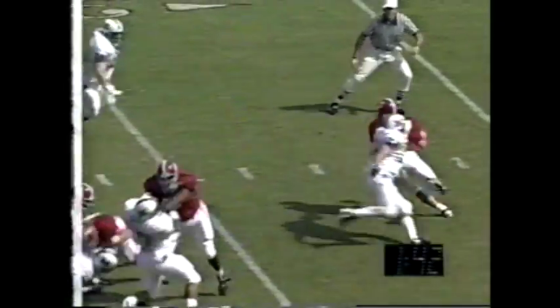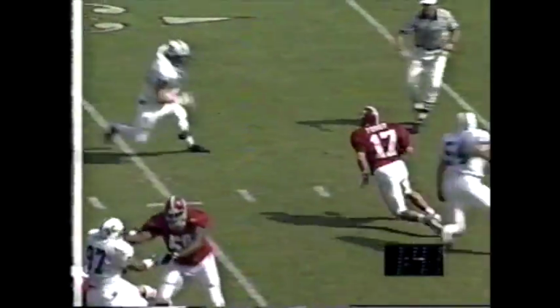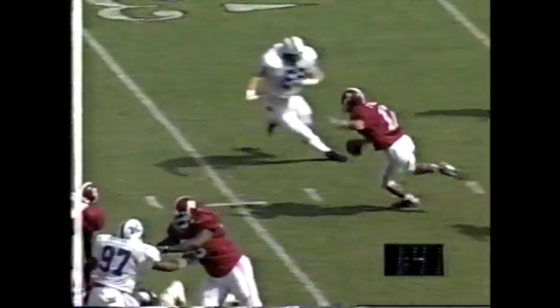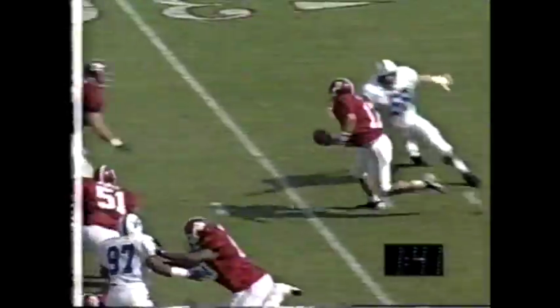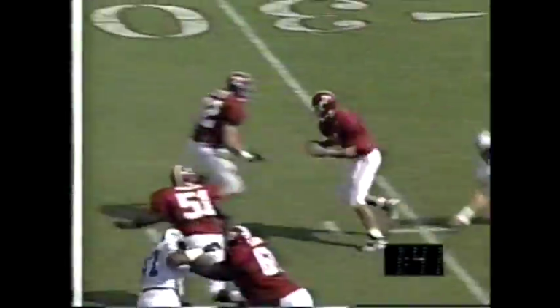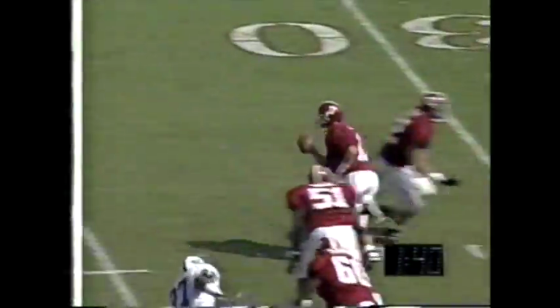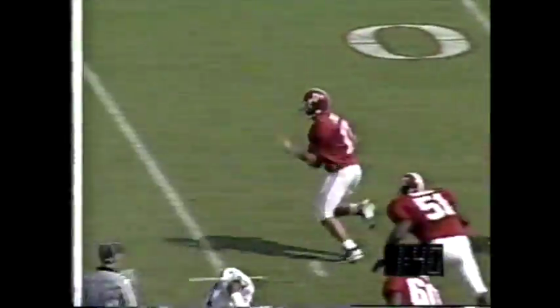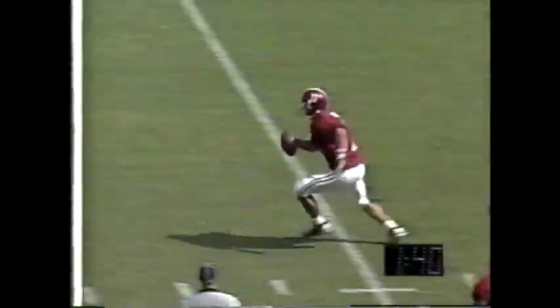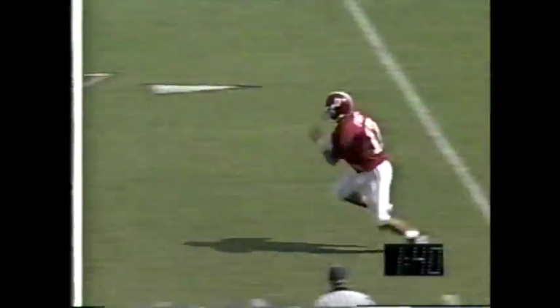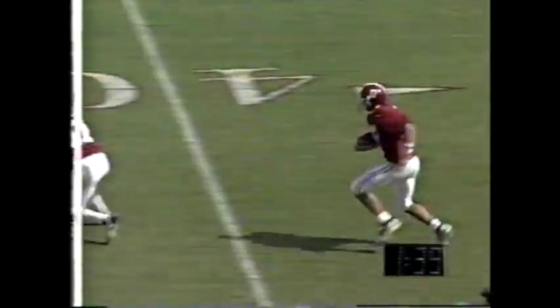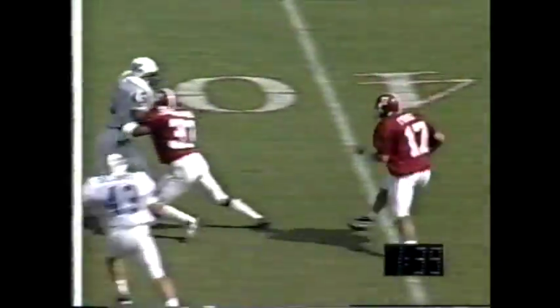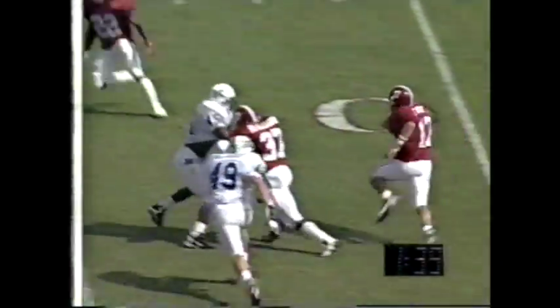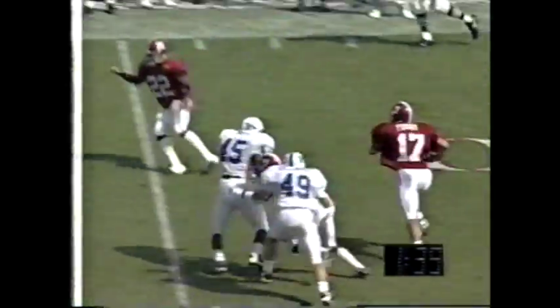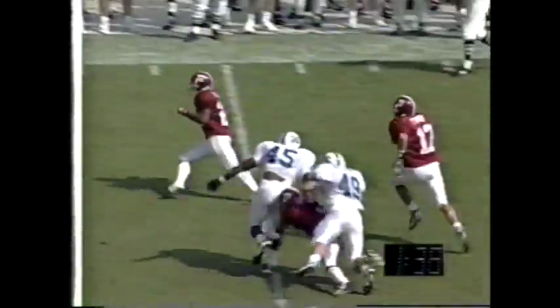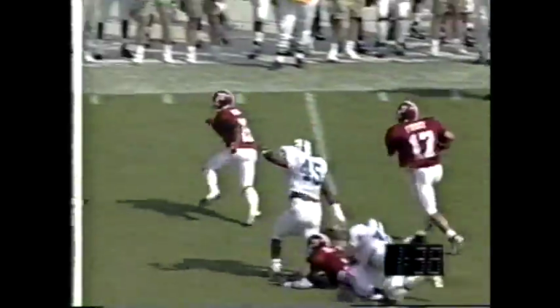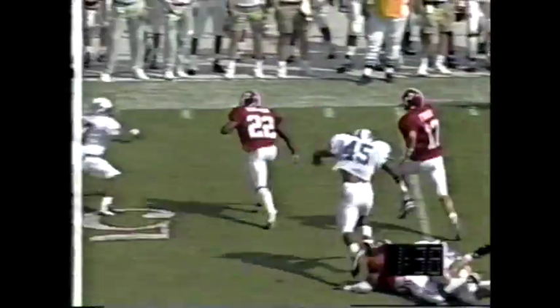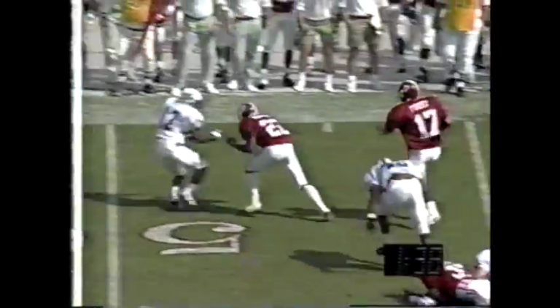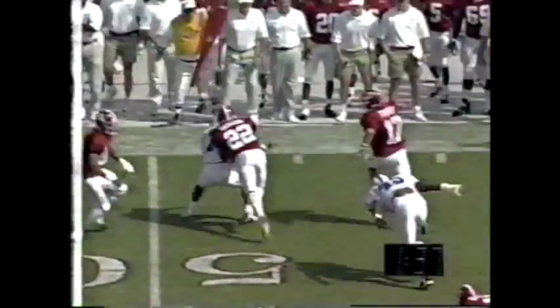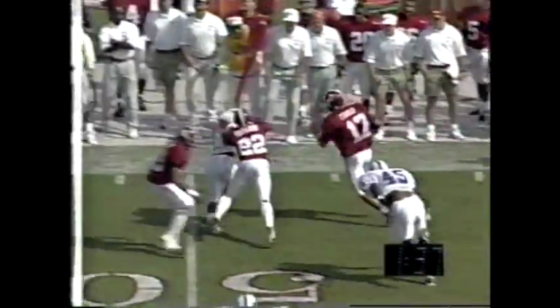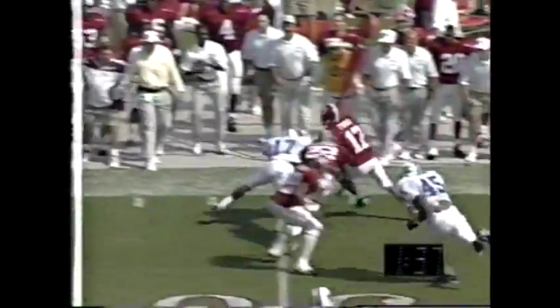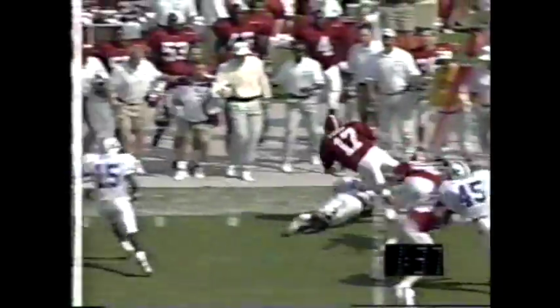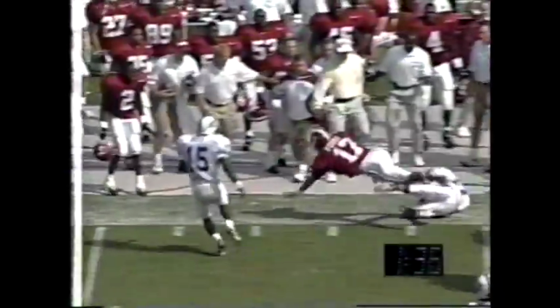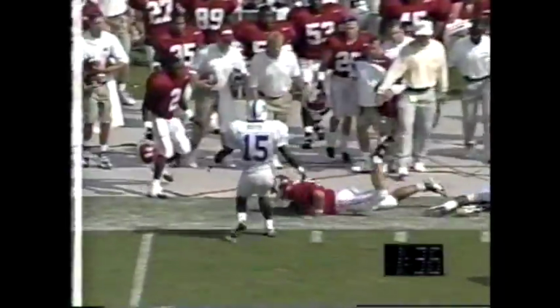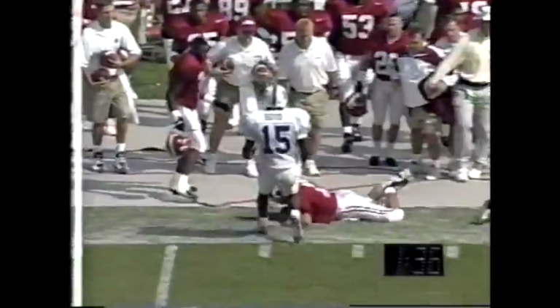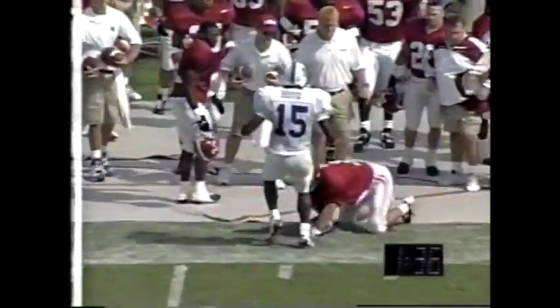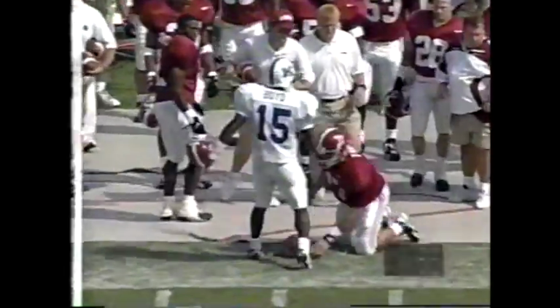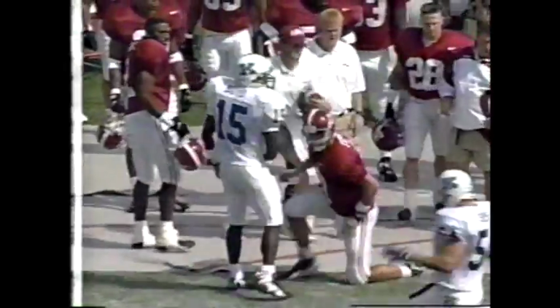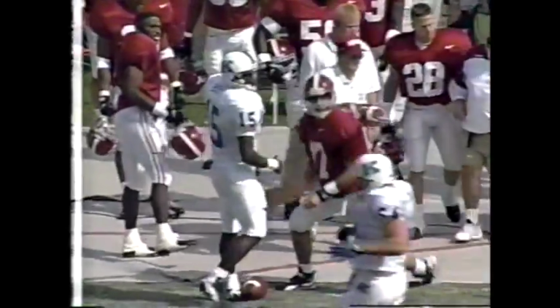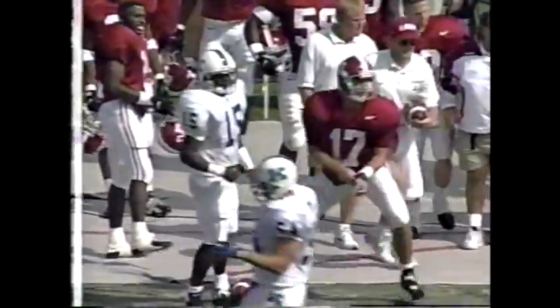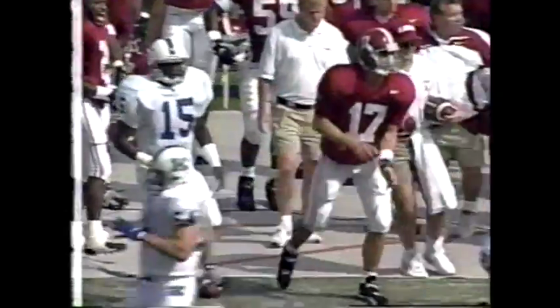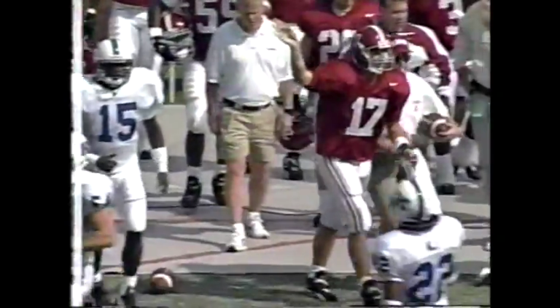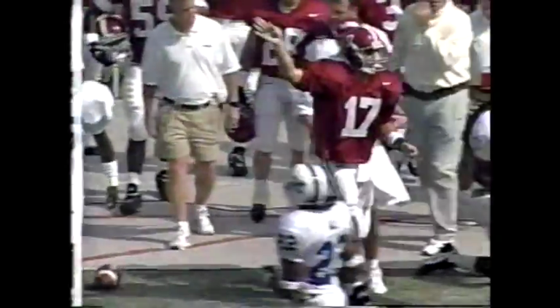And again more pressure up the middle. Warren works his way out of it, gets out of bounds — stop the clock. First down Alabama.